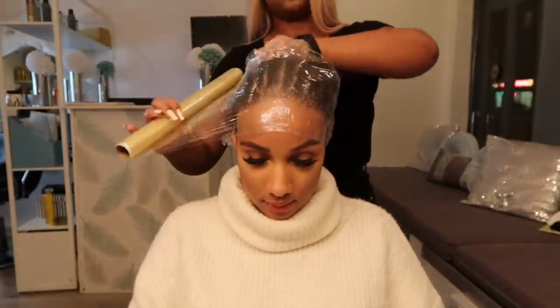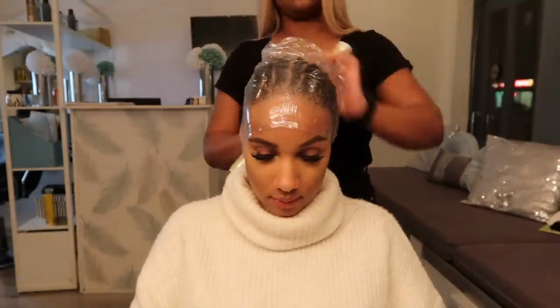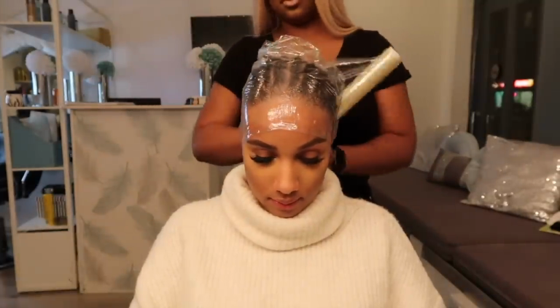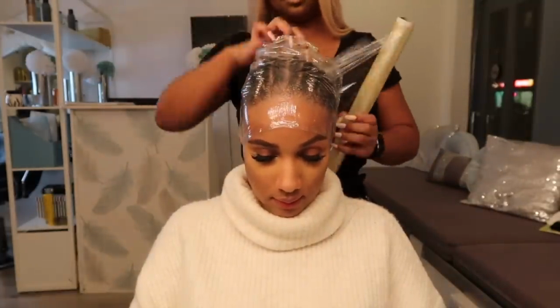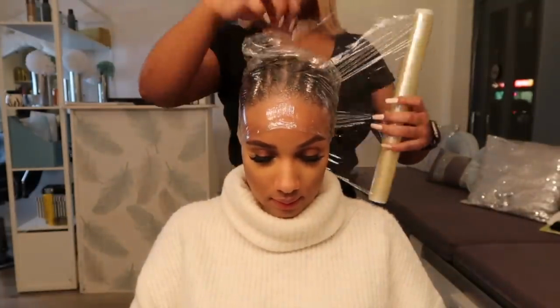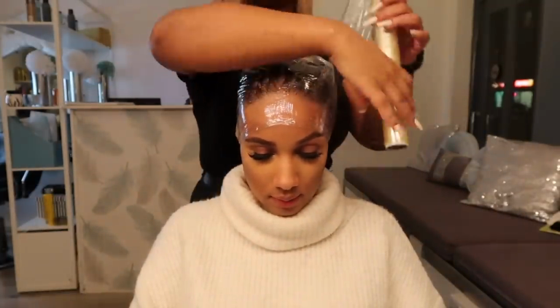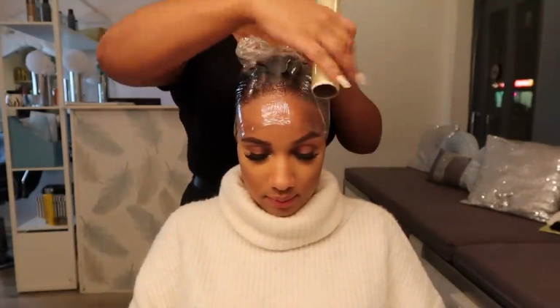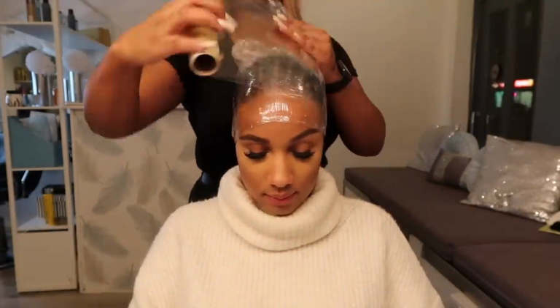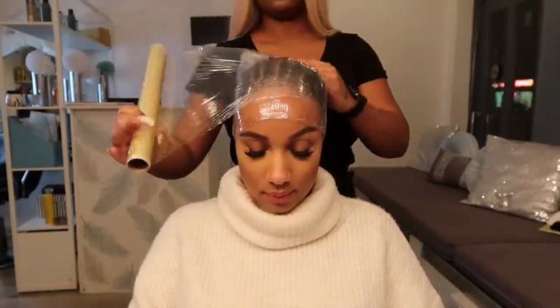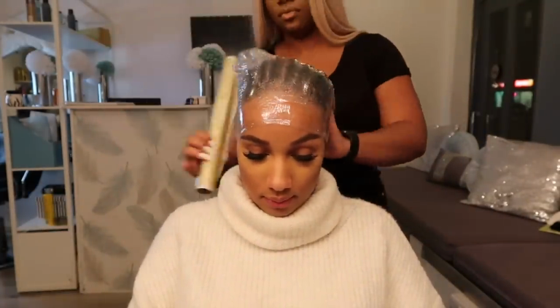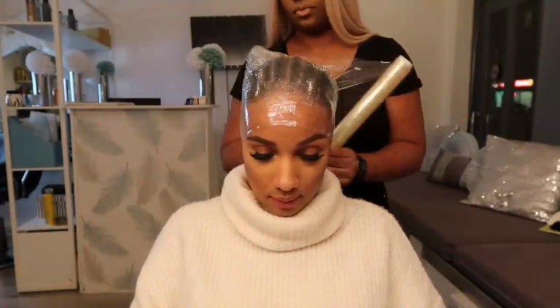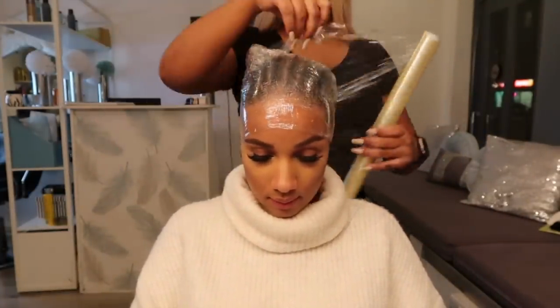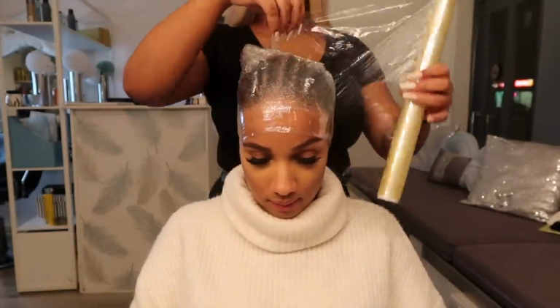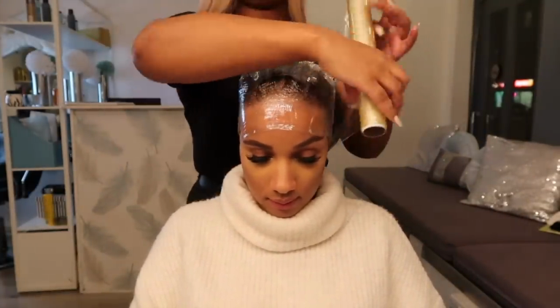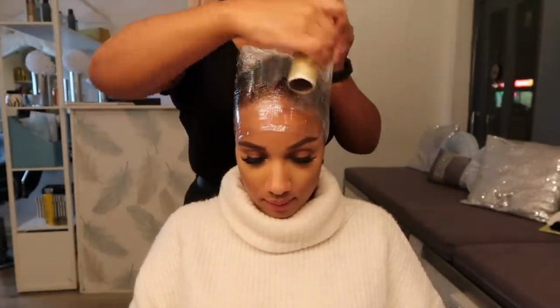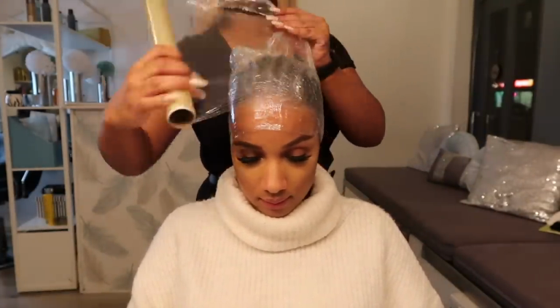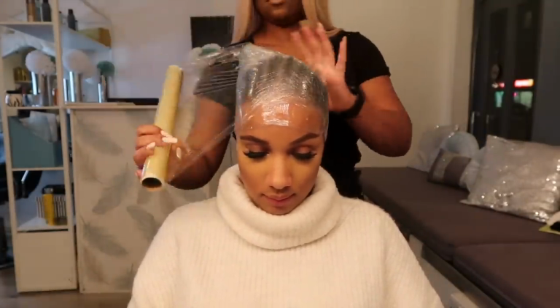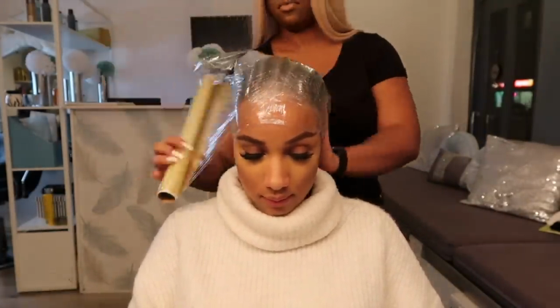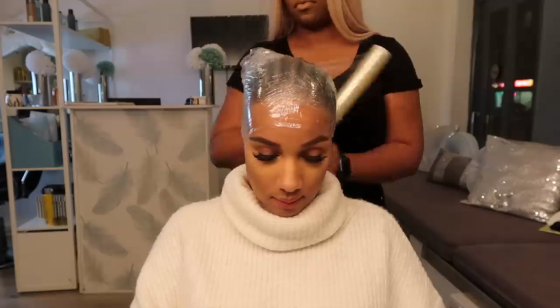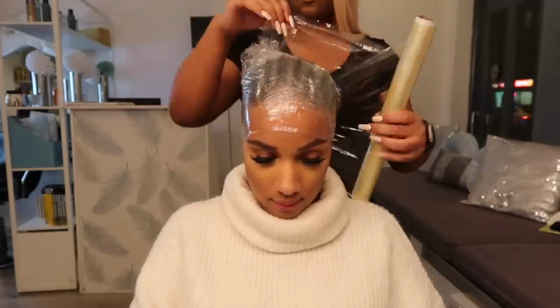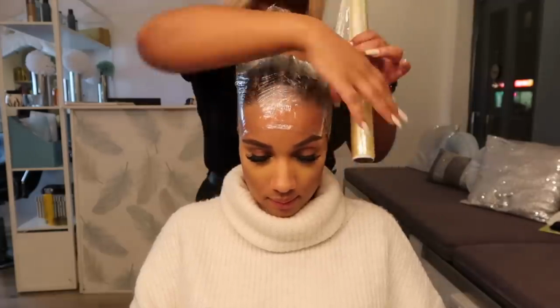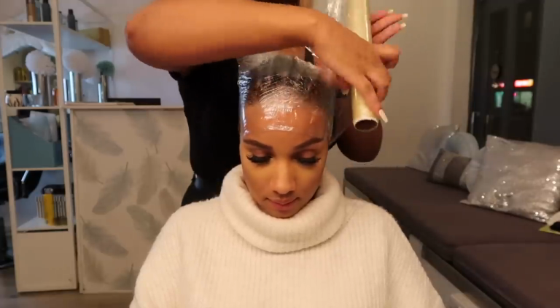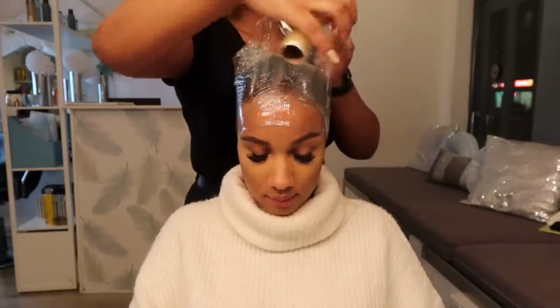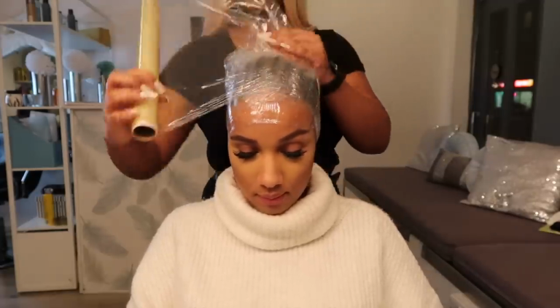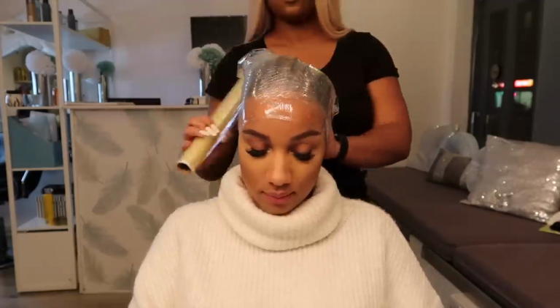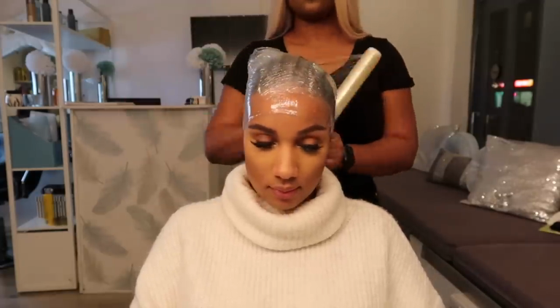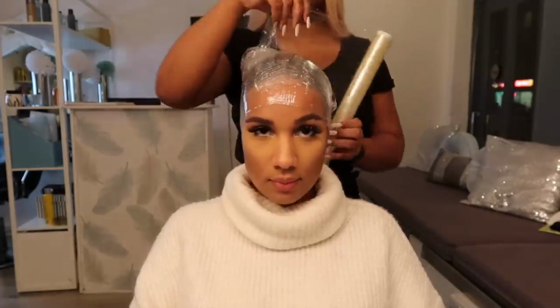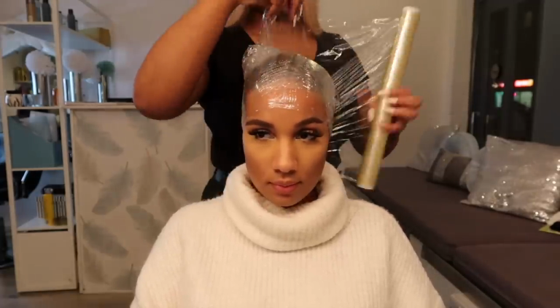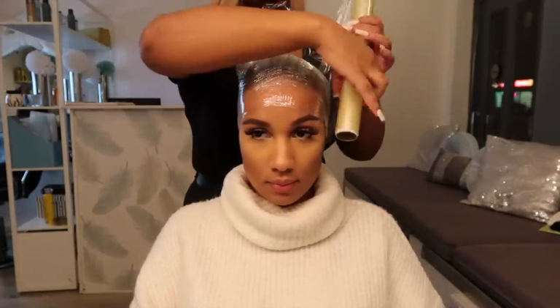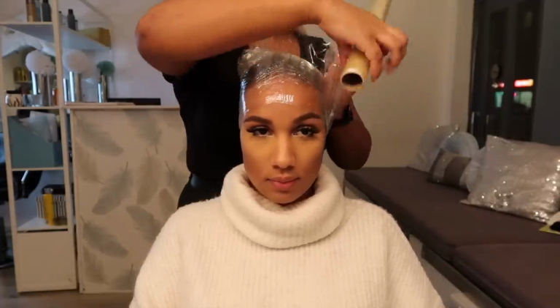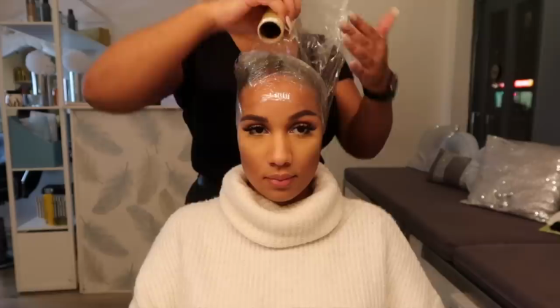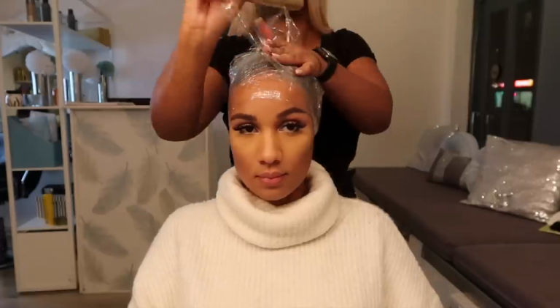Now we're wrapping my head with some plastic foil because she's going to customize the wig on my head. We only want the bundles to be sewn onto the wig cap and not my head.